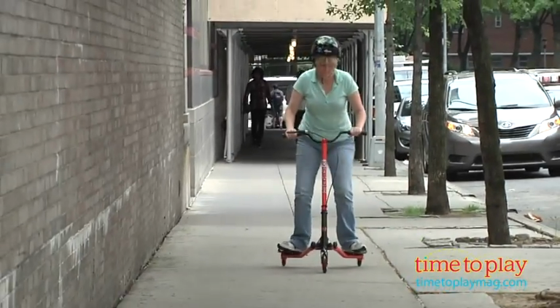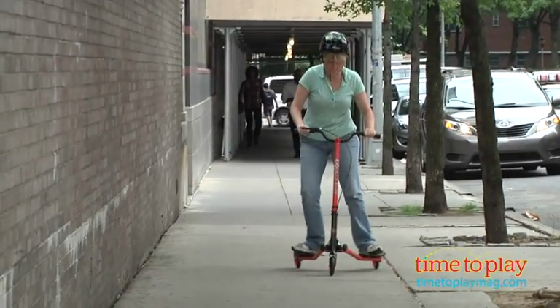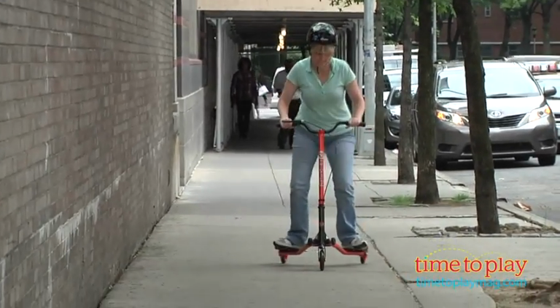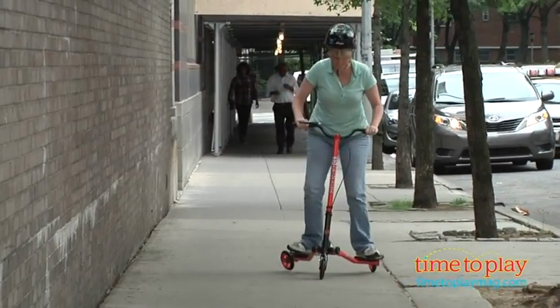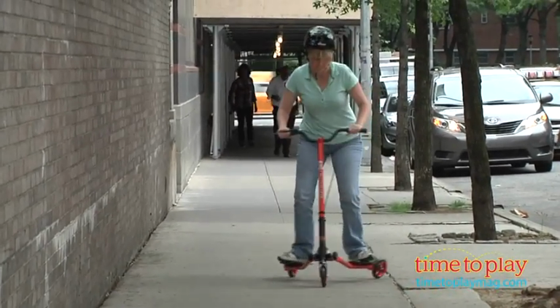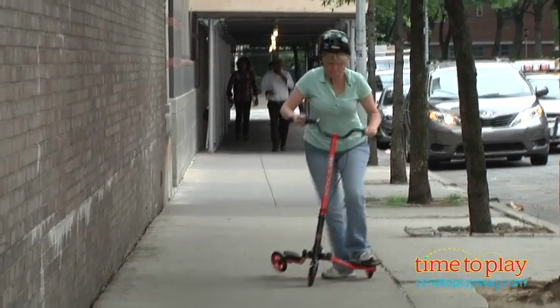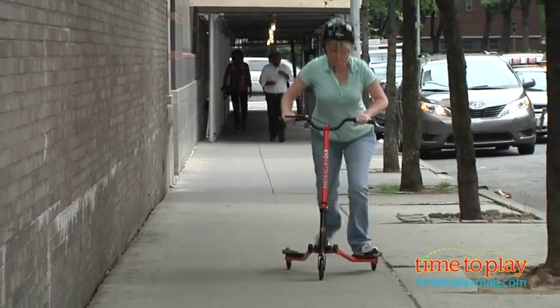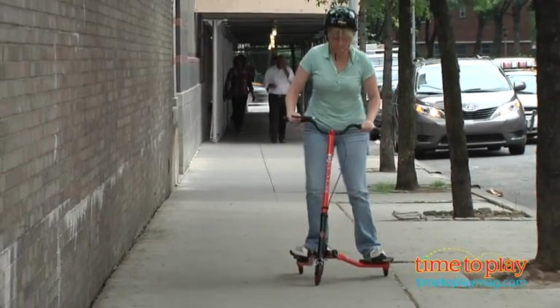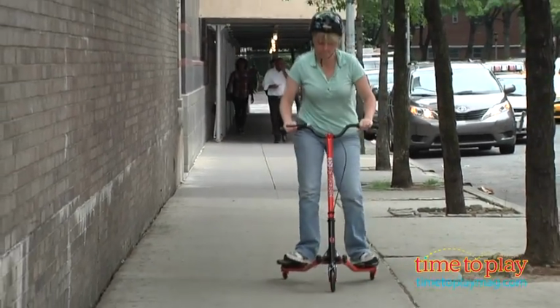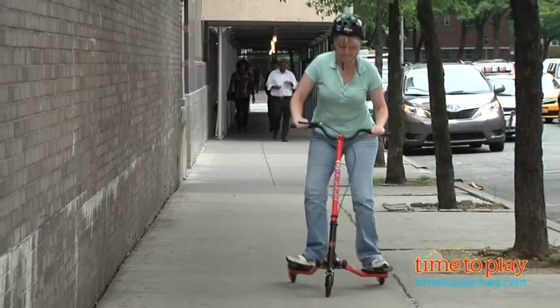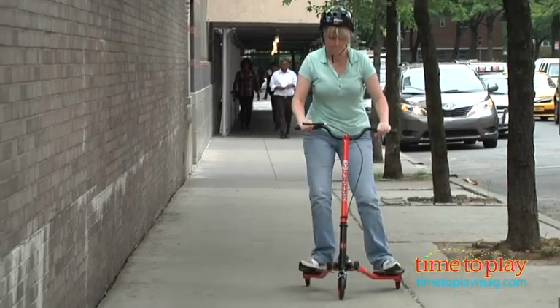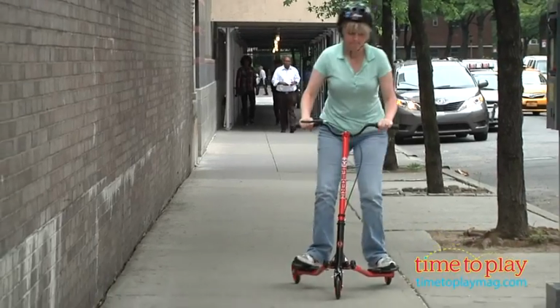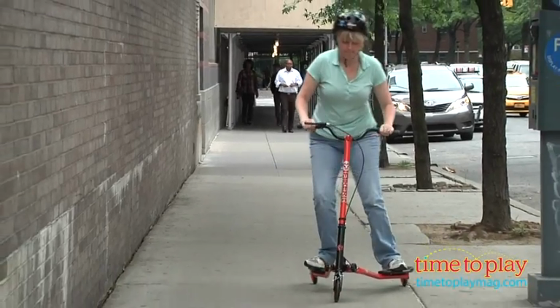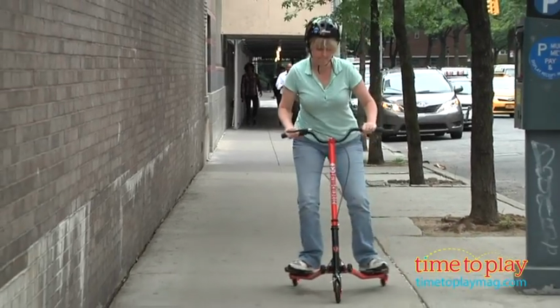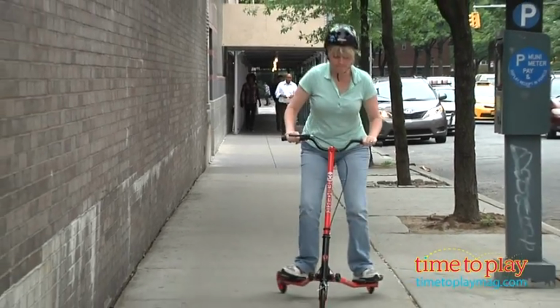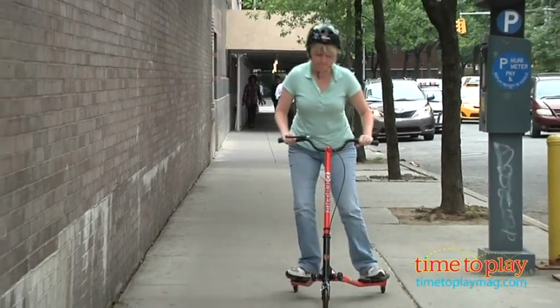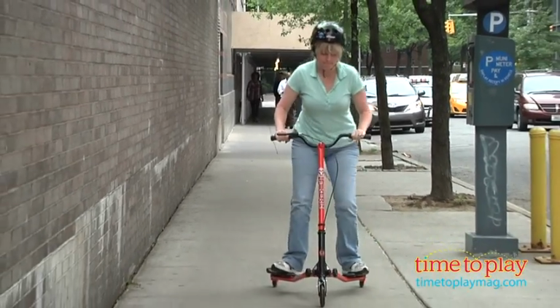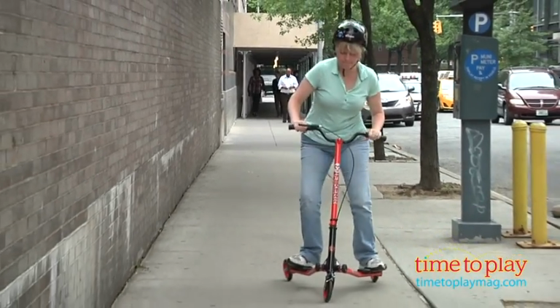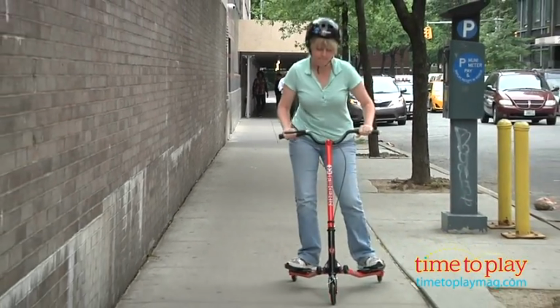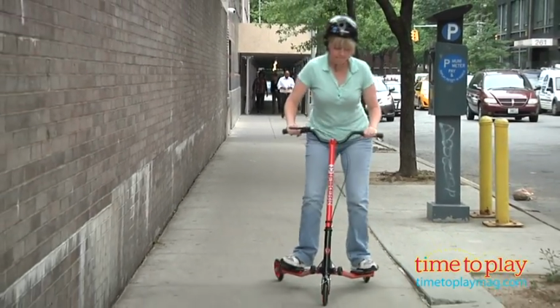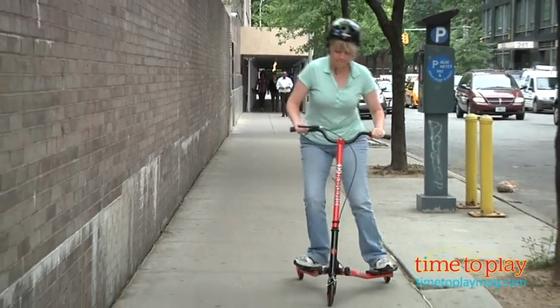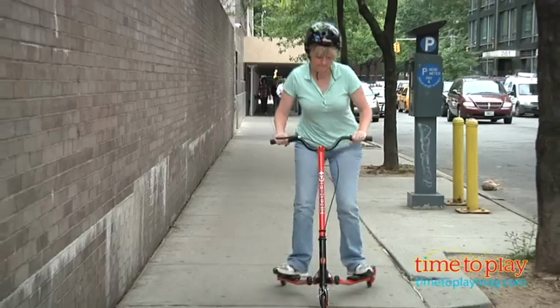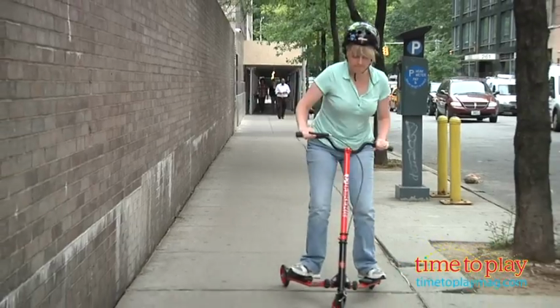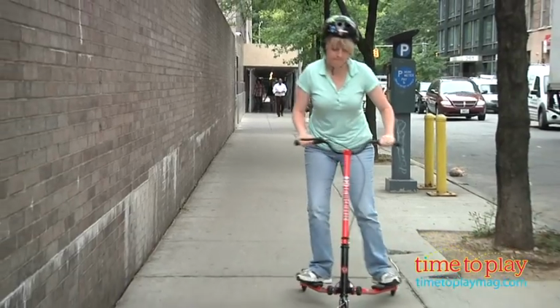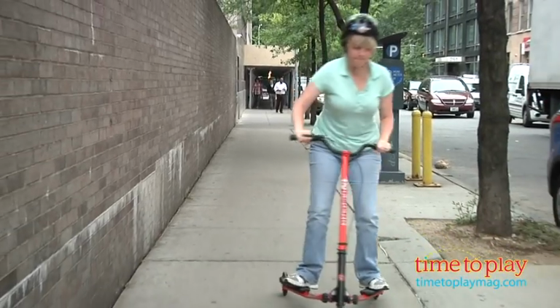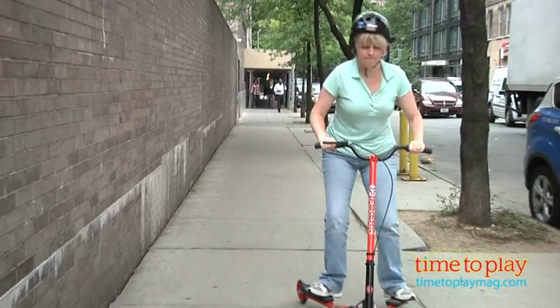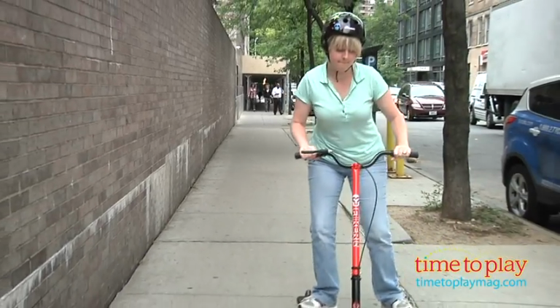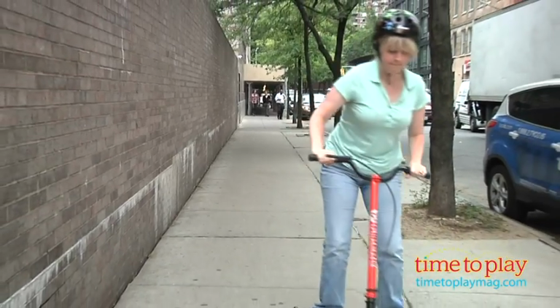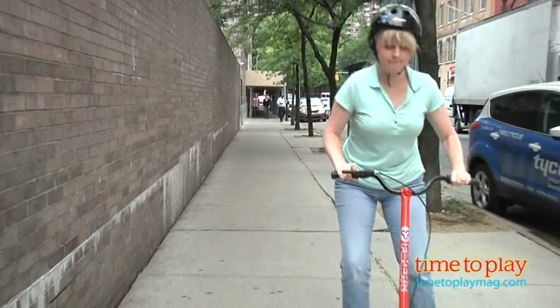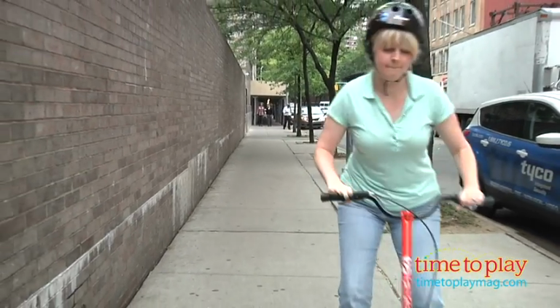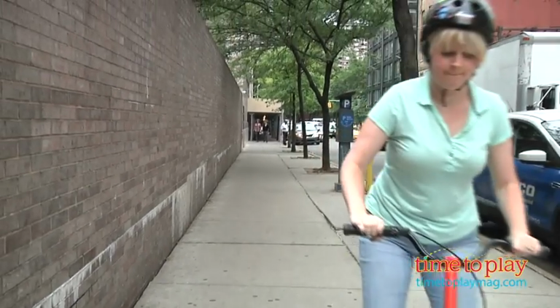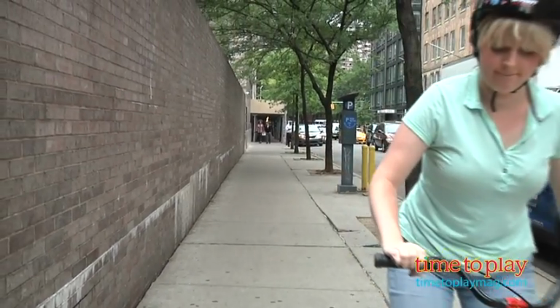This is for ages seven and up with a maximum weight limit of 220 pounds. It took us 15 minutes to assemble with very easy instructions. When riding, always remember to wear a helmet and other safety gear, and adult supervision is required.